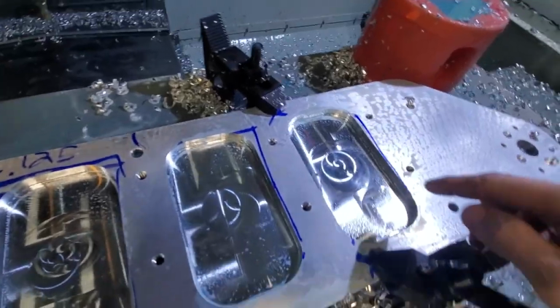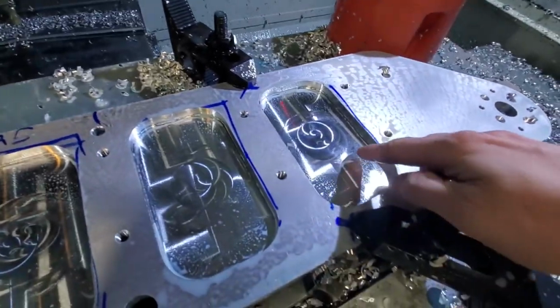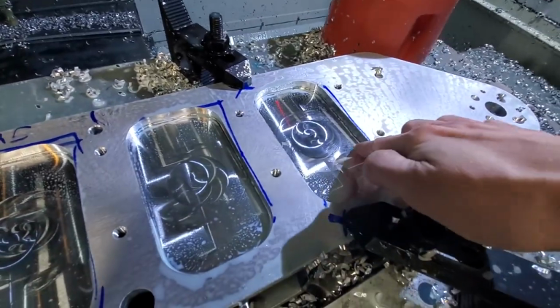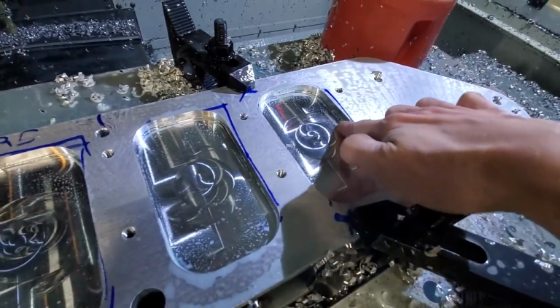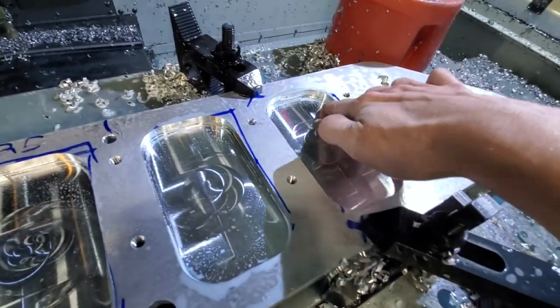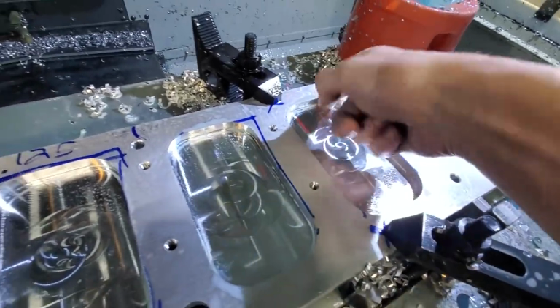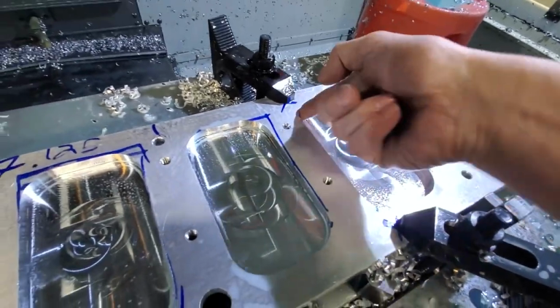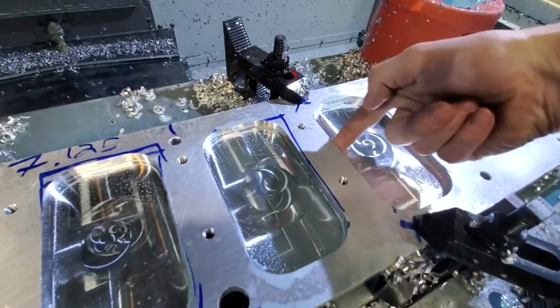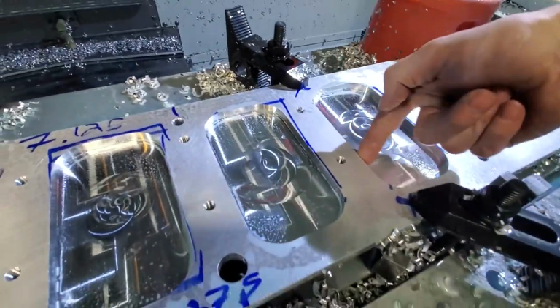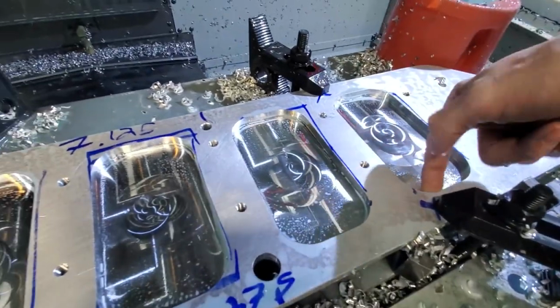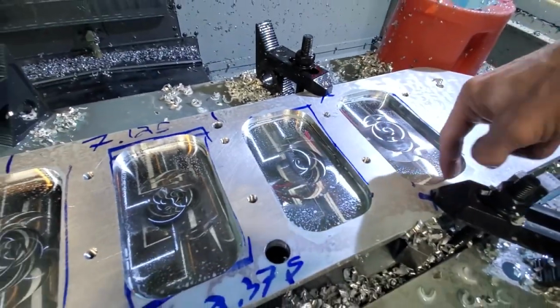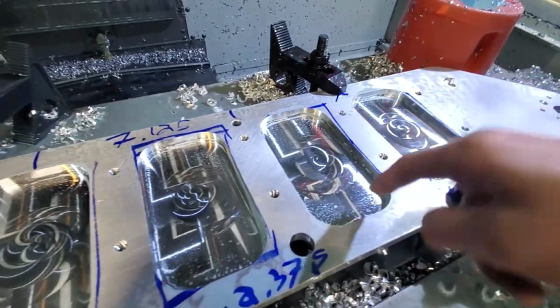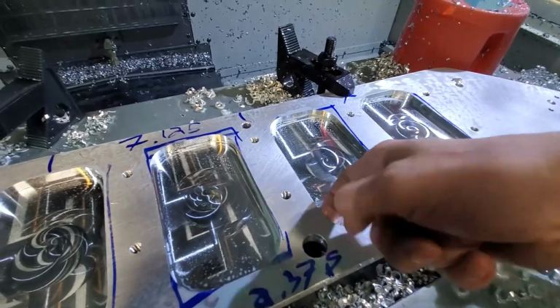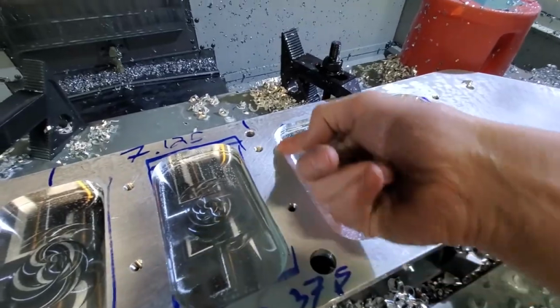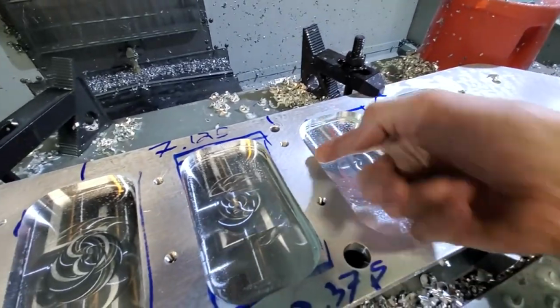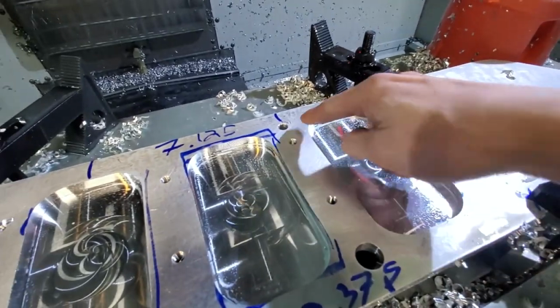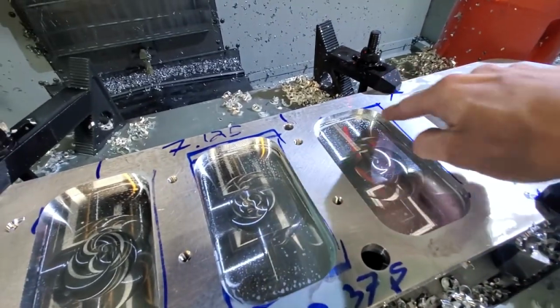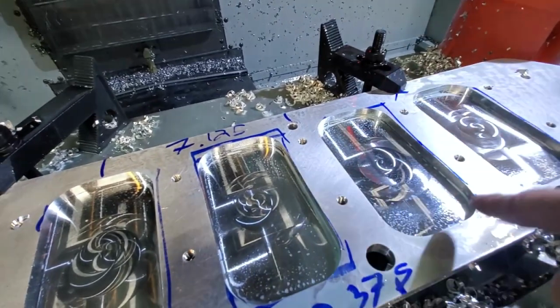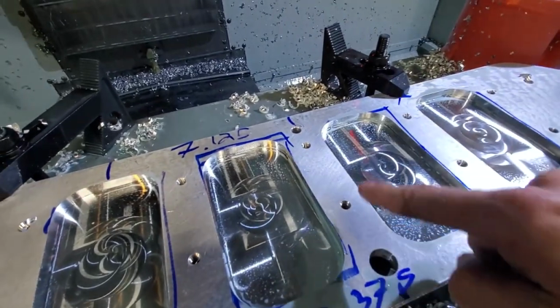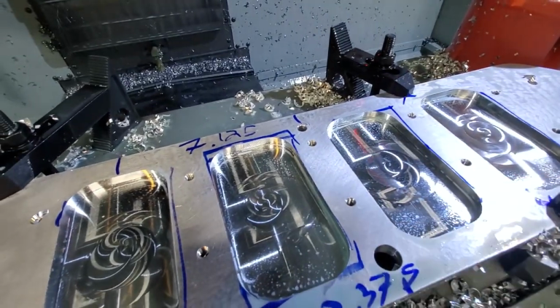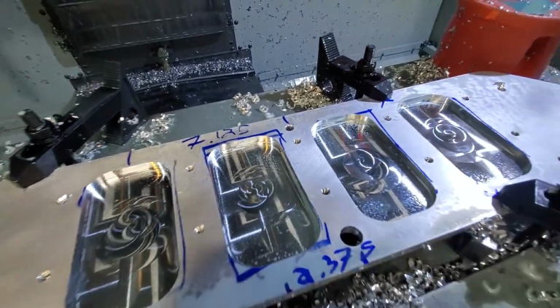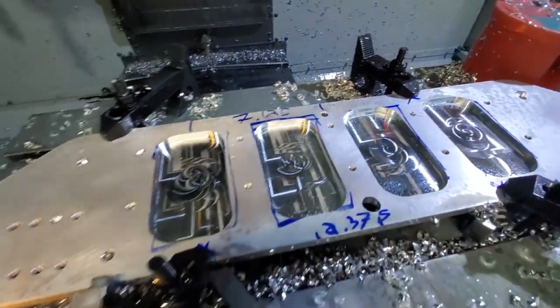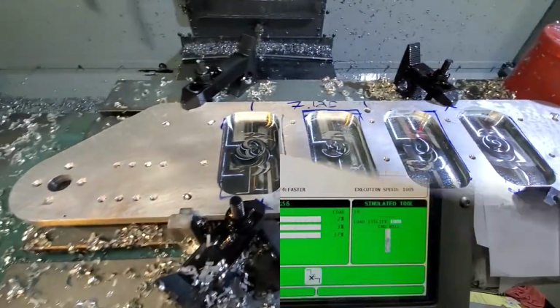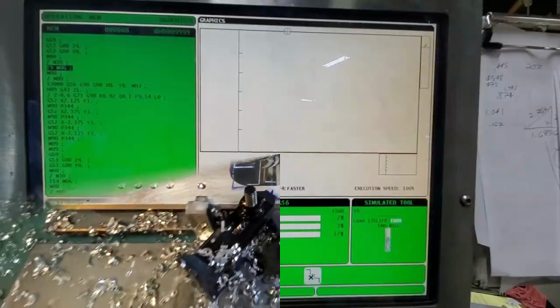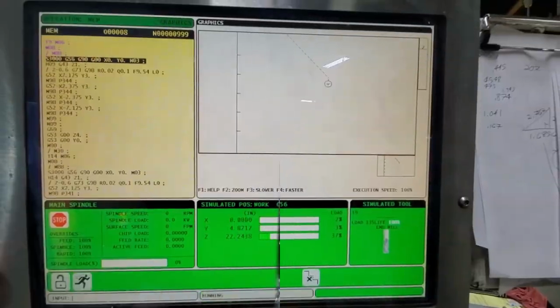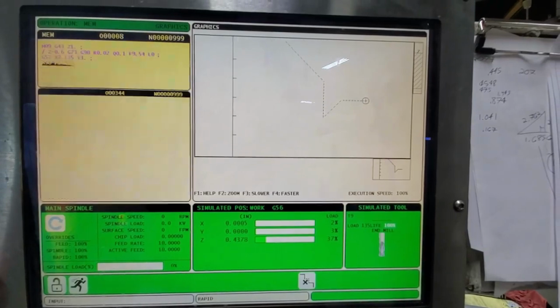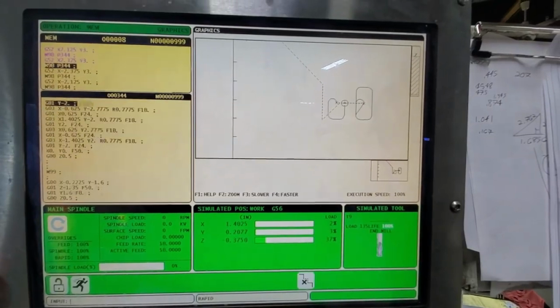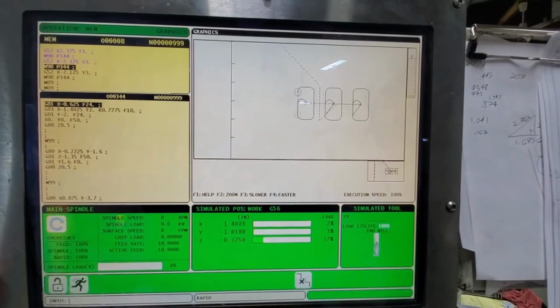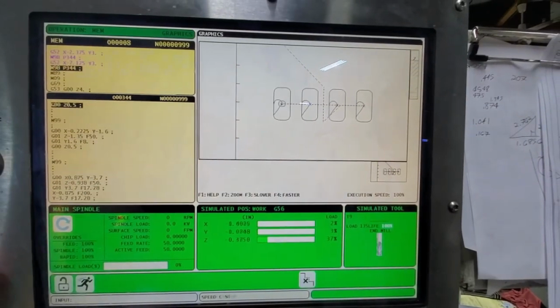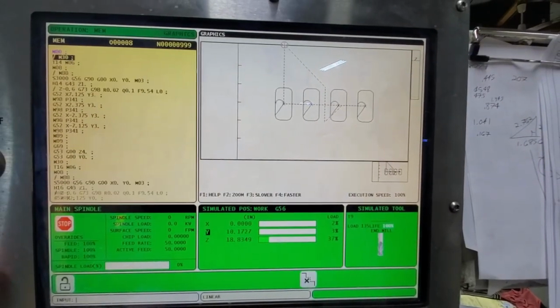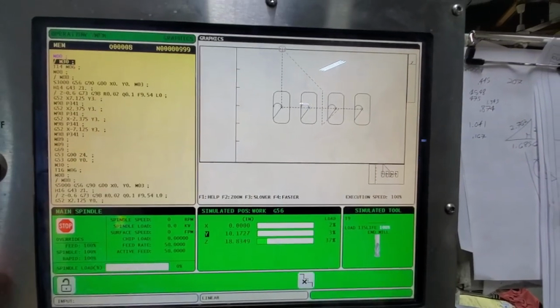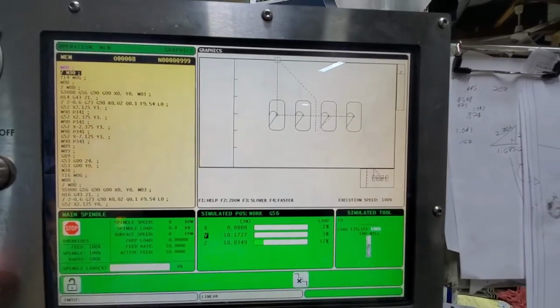The bulk of the machining is done but it's kind of rough, so I'm going to have a finisher come in and finish these edges. Here's the simulation for the finisher.